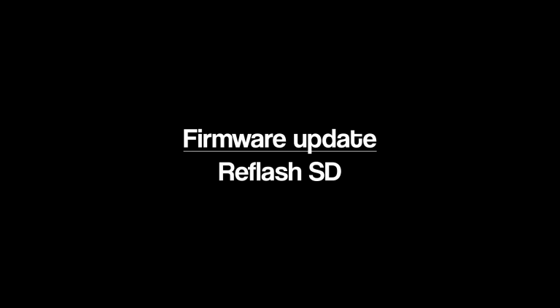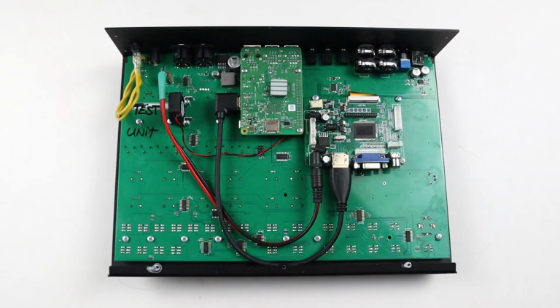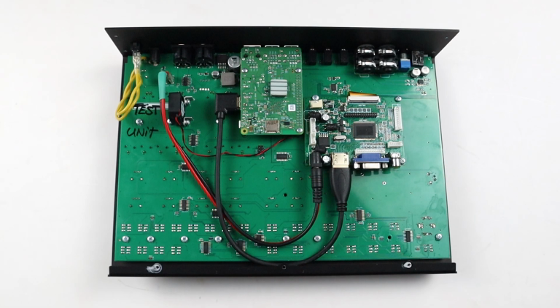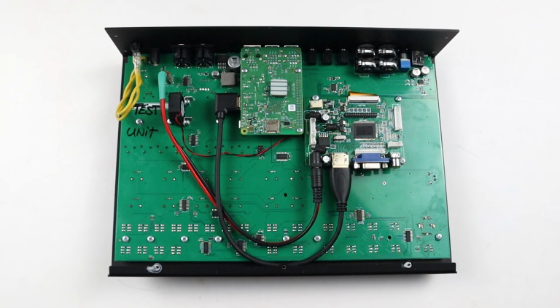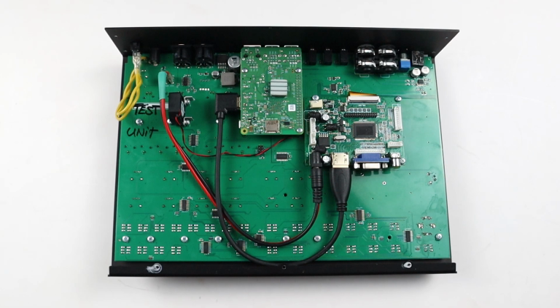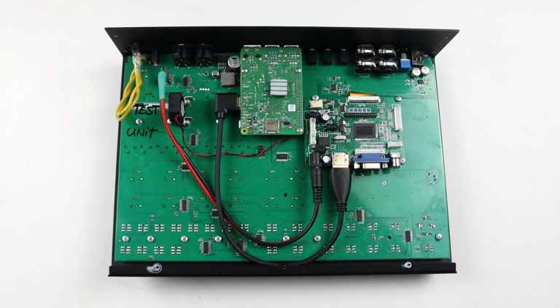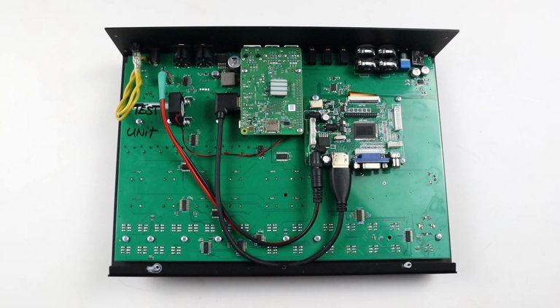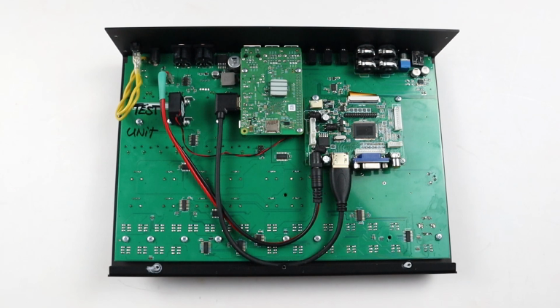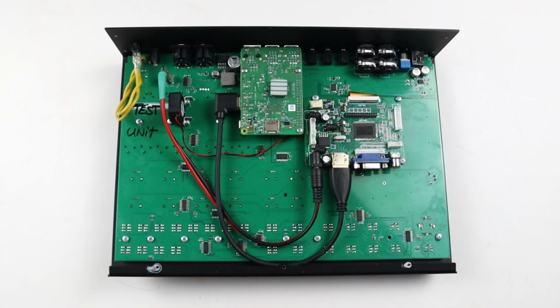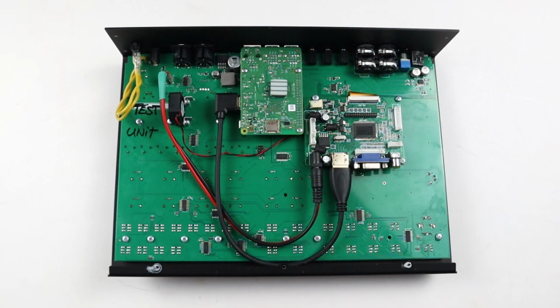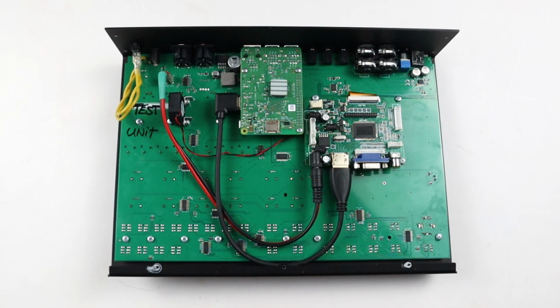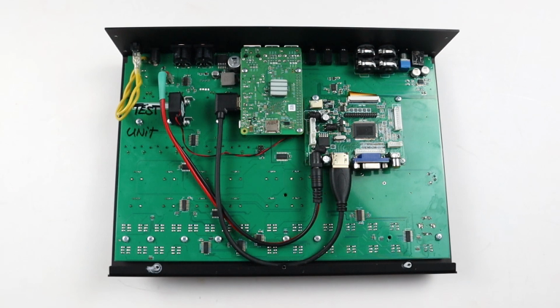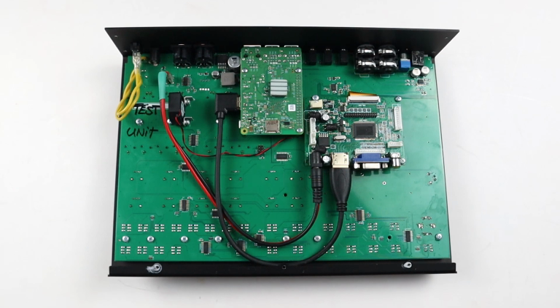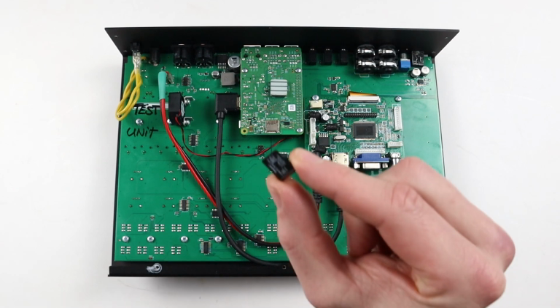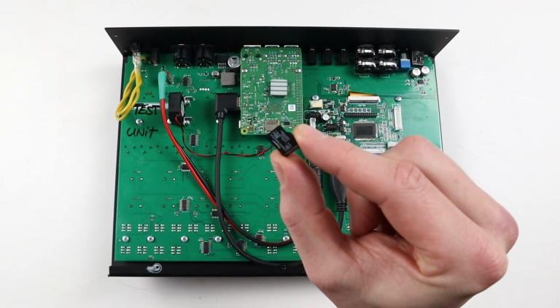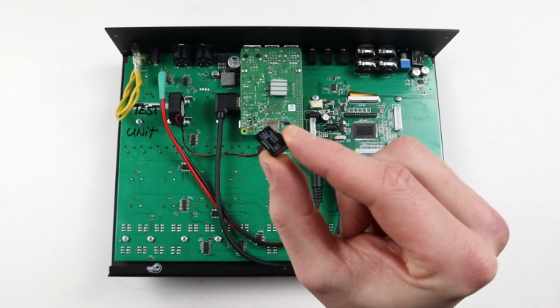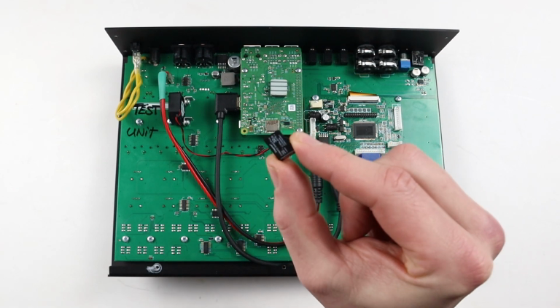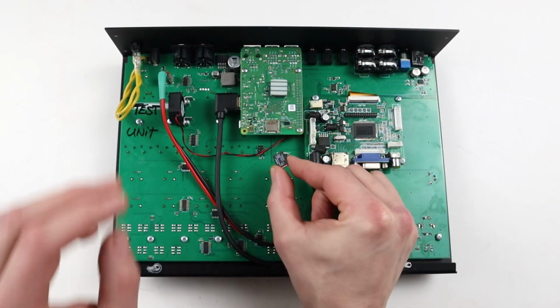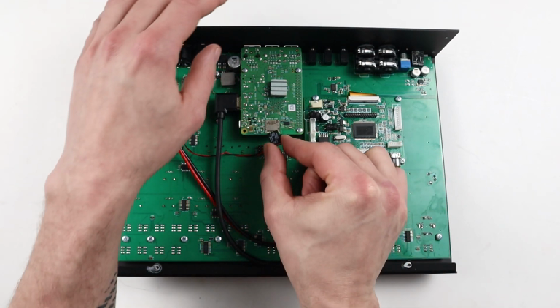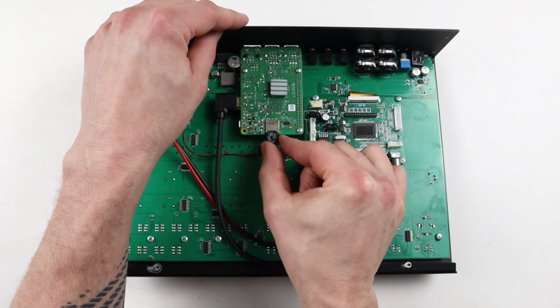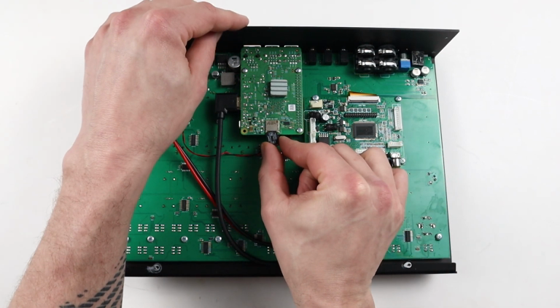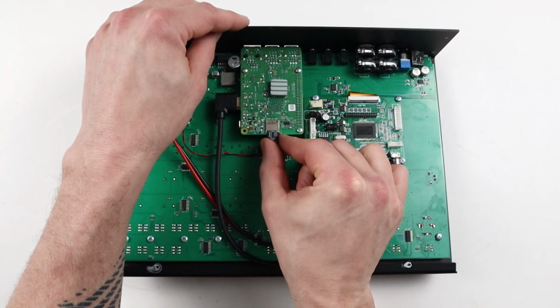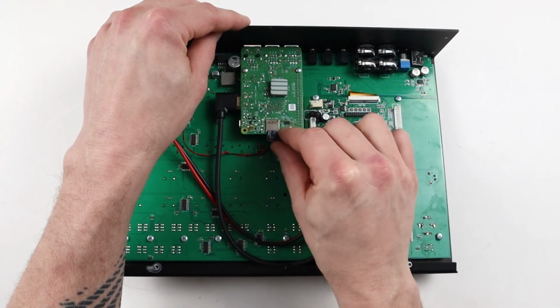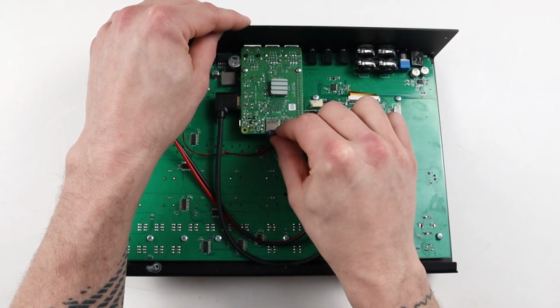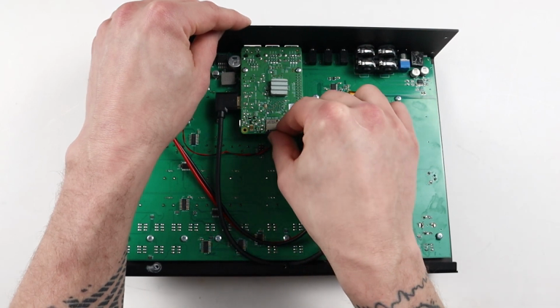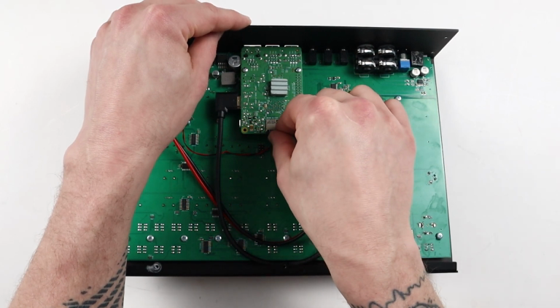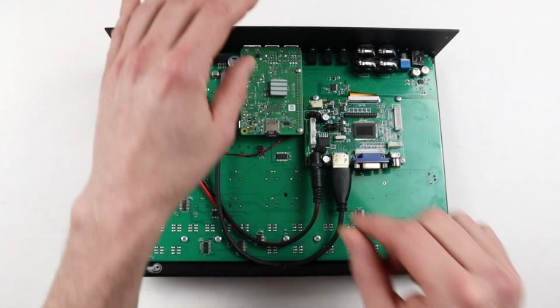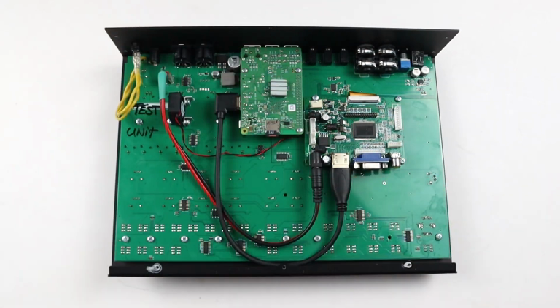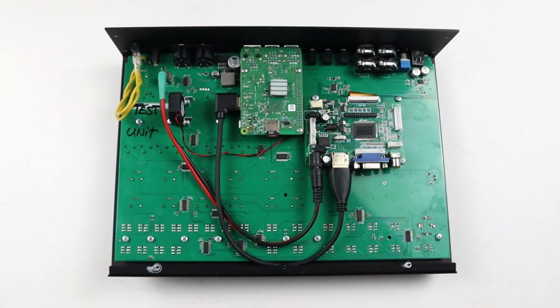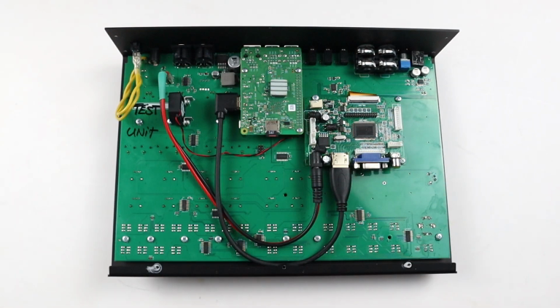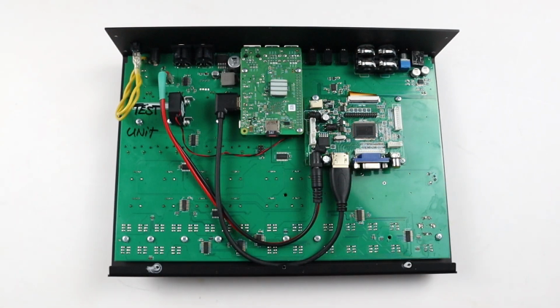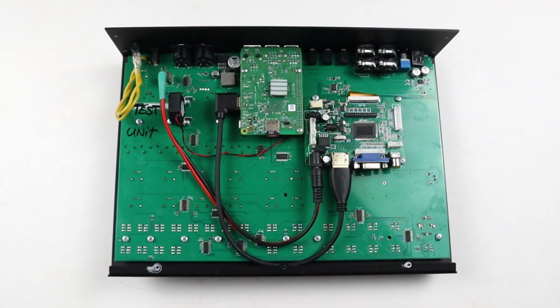For the most optimal use of the firmware, you will need to reflash the image on the internal SD card. This procedure will create a new data partitioning that will give better protection against data corruption.